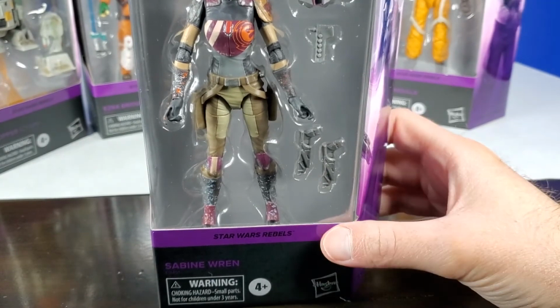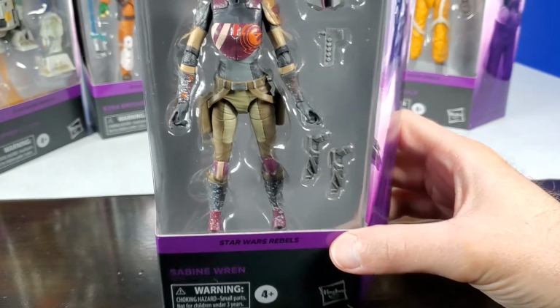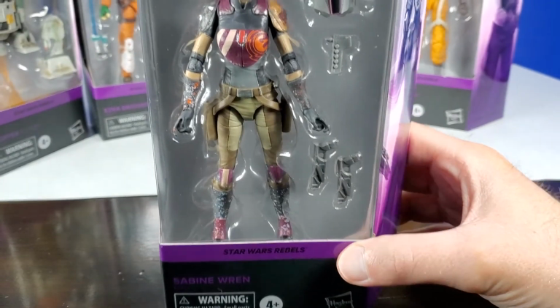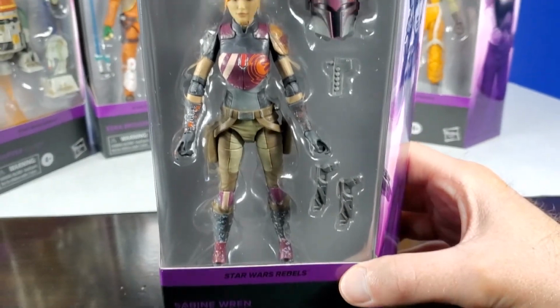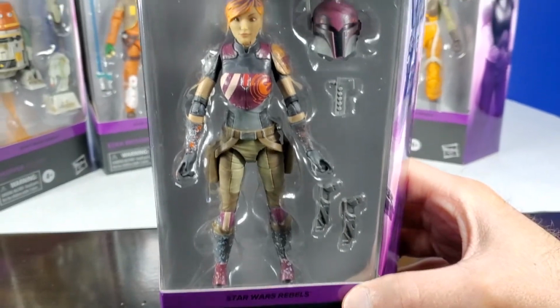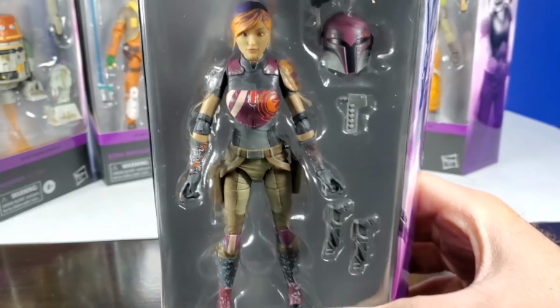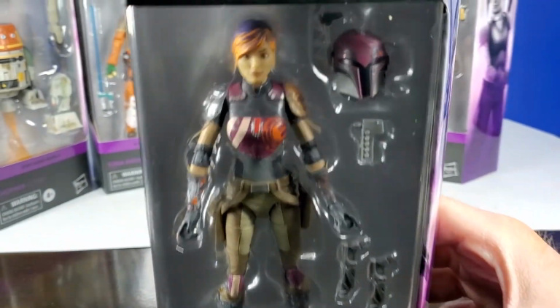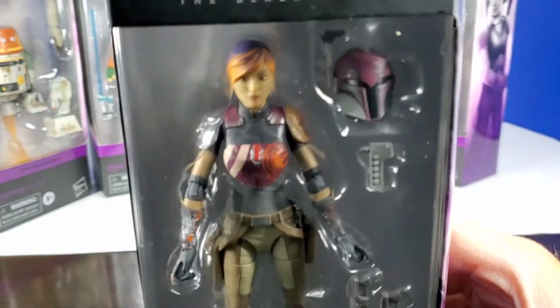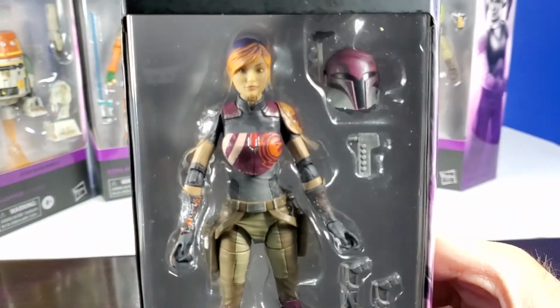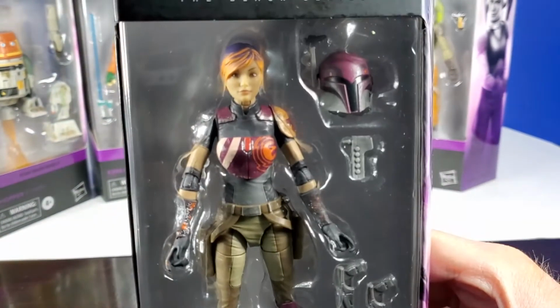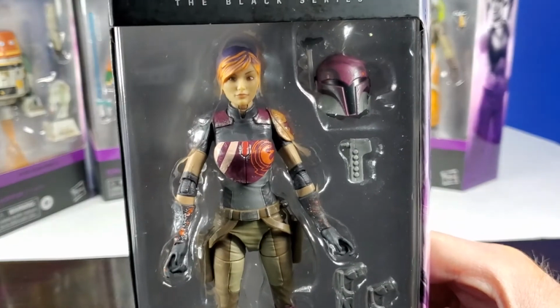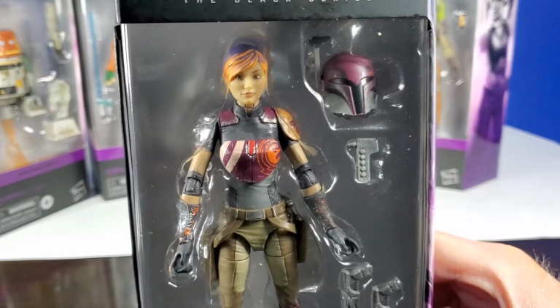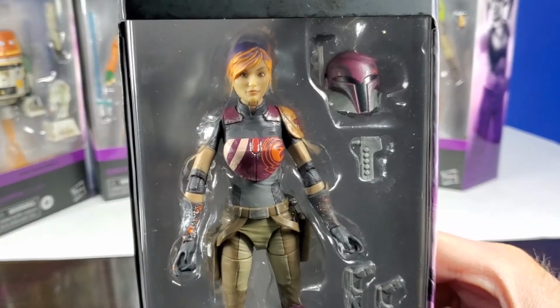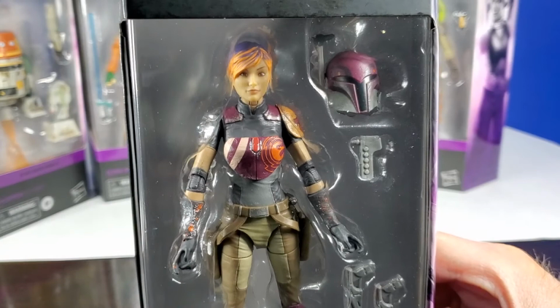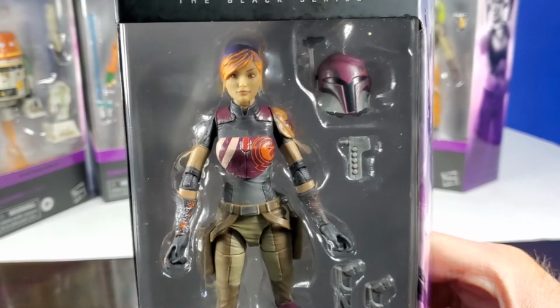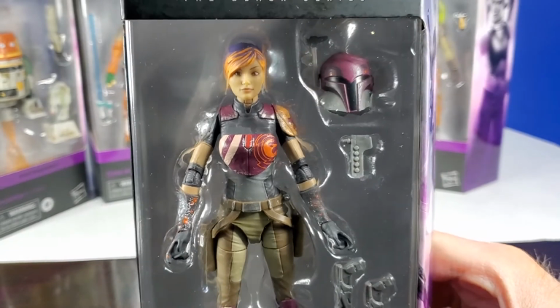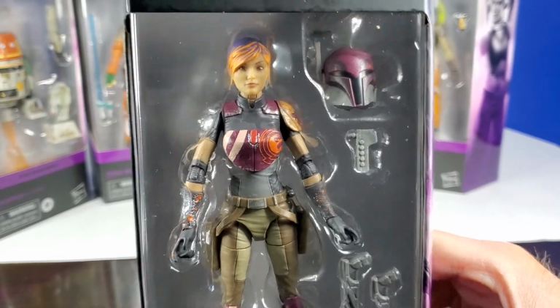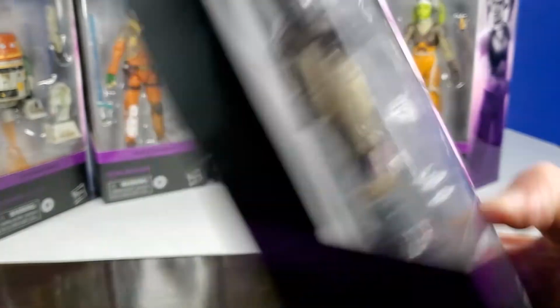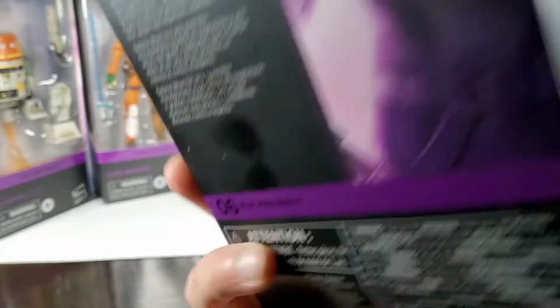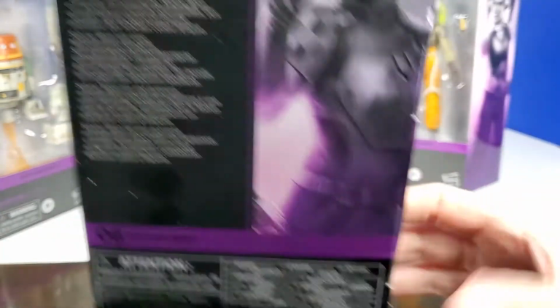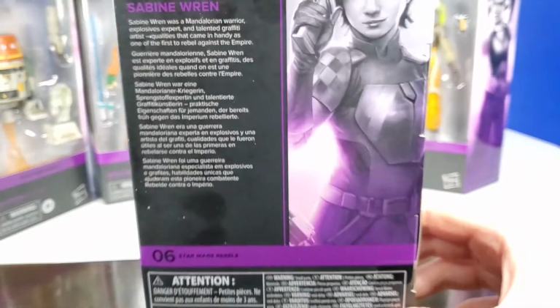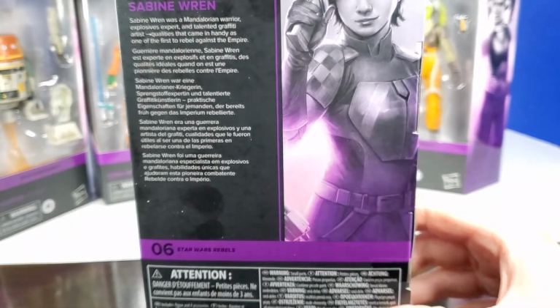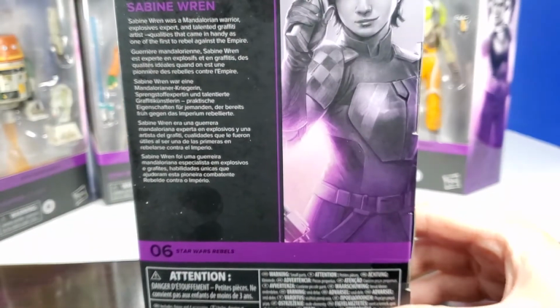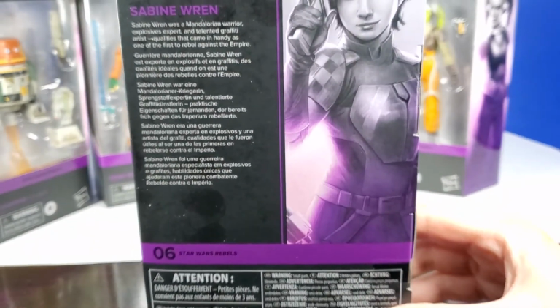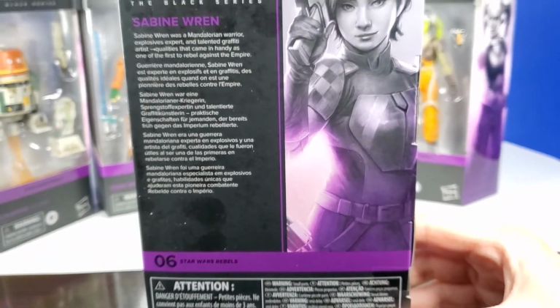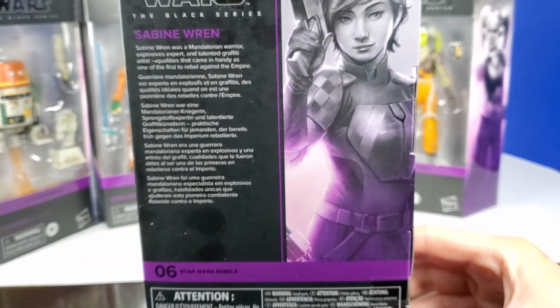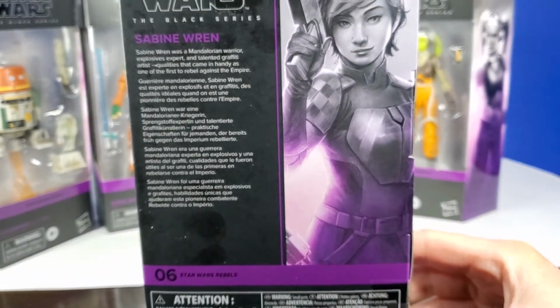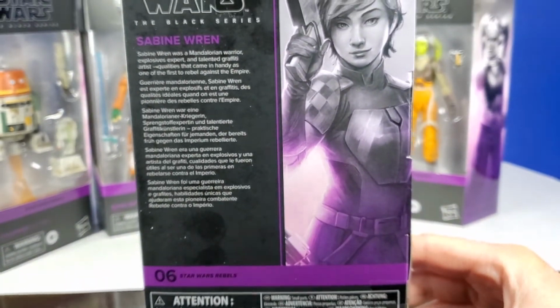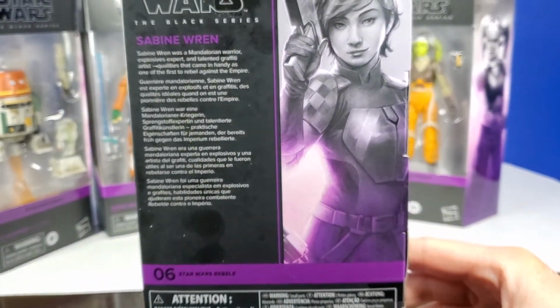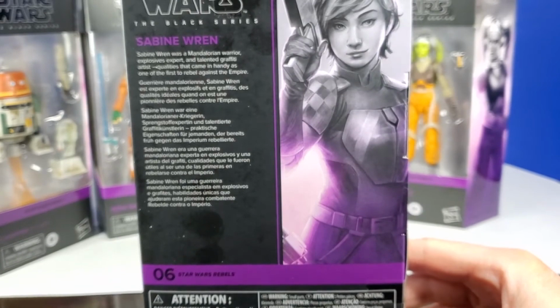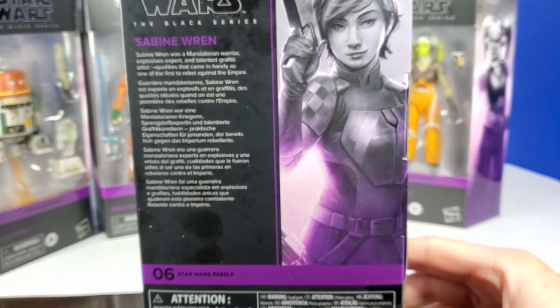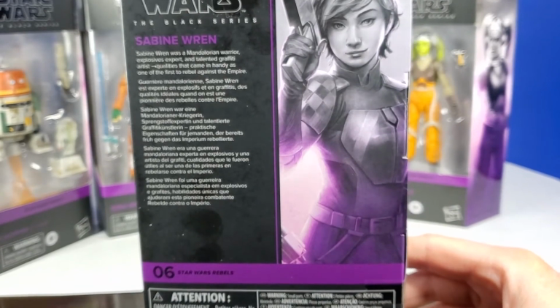And then Sabine Wren, Star Wars Rebels. One more look at the face — I think they did an amazing job on her. The back of the box is the Sabine Wren art and description. And she is number six.